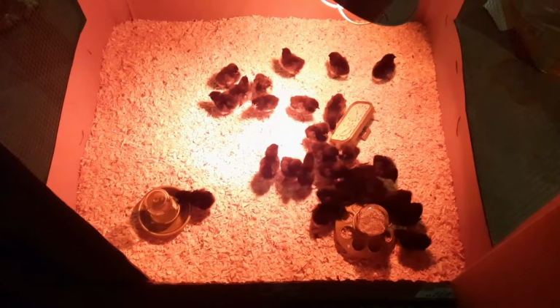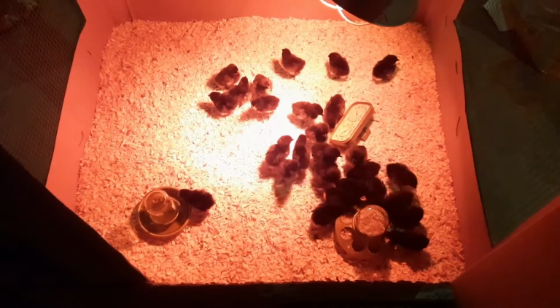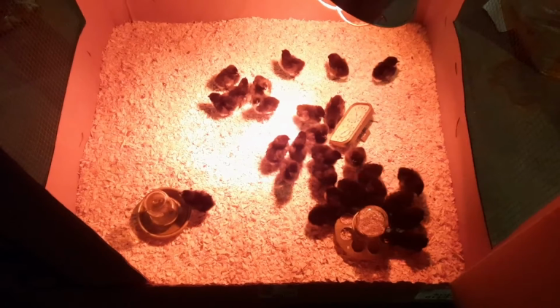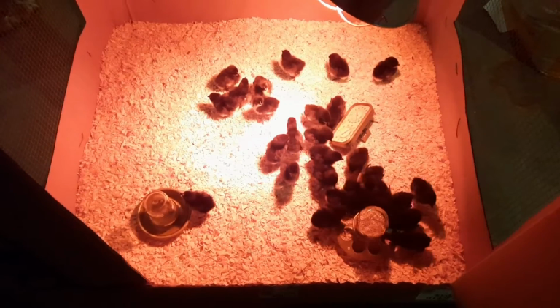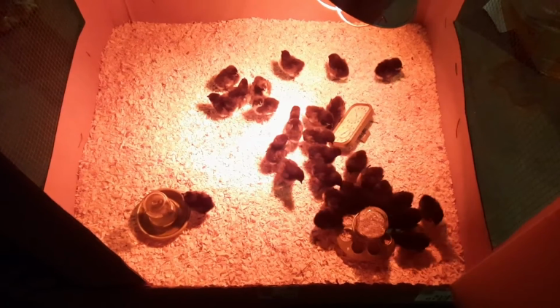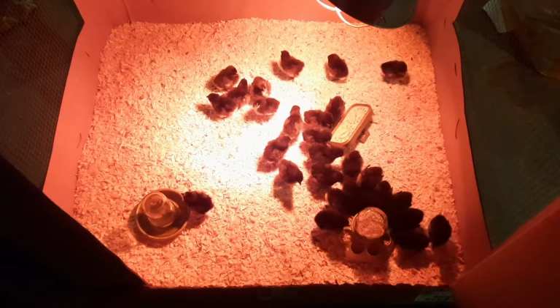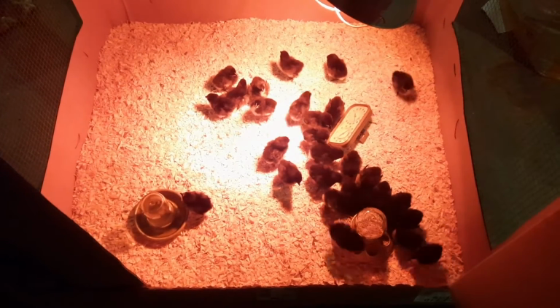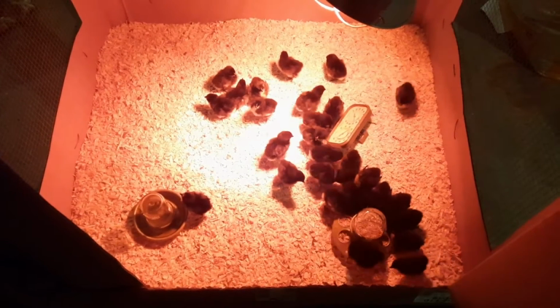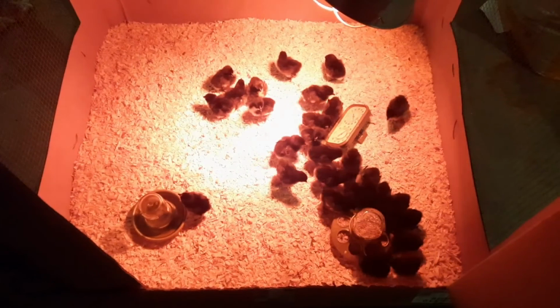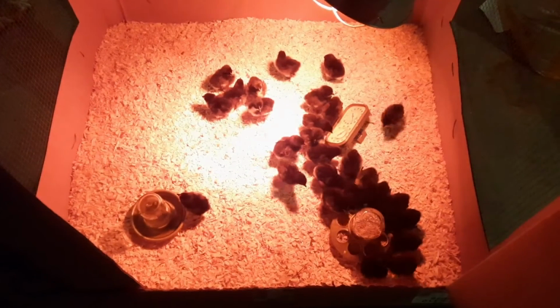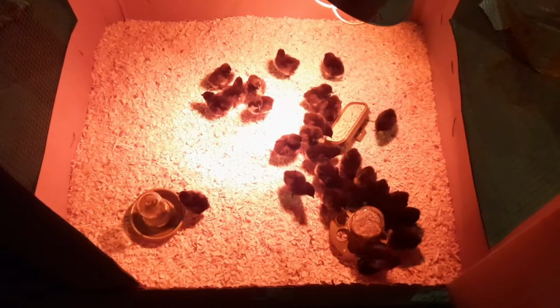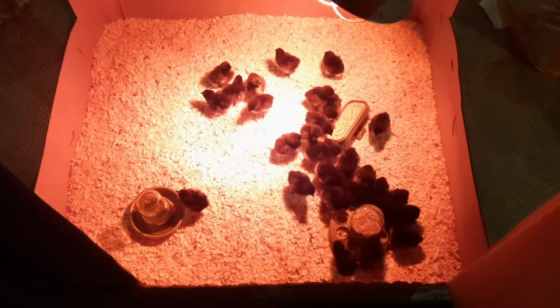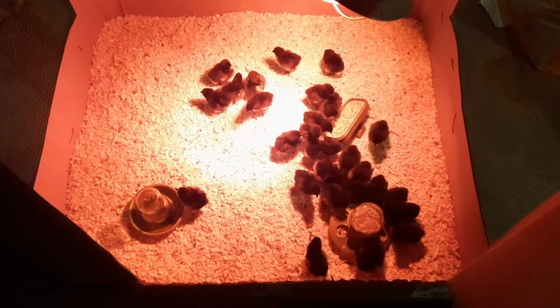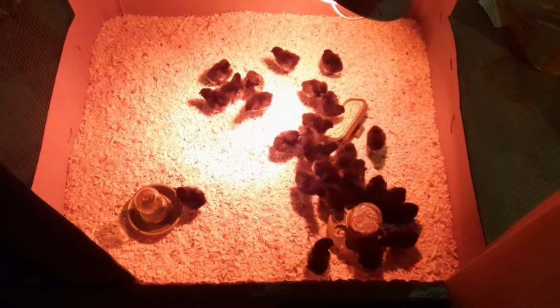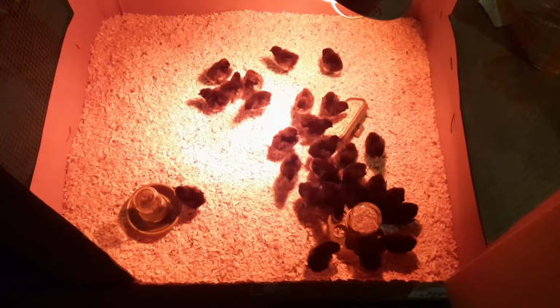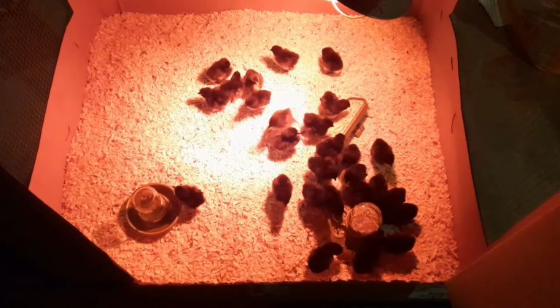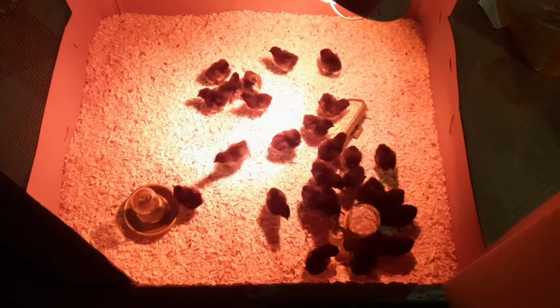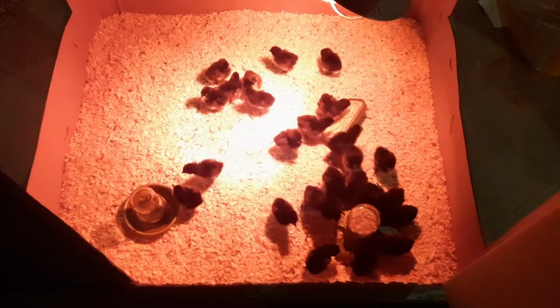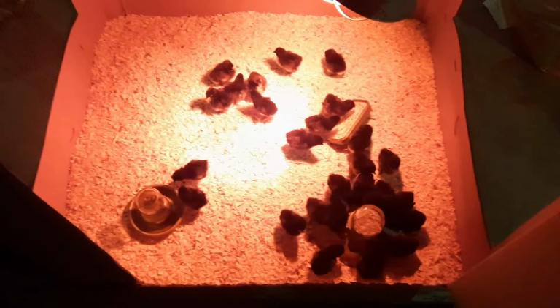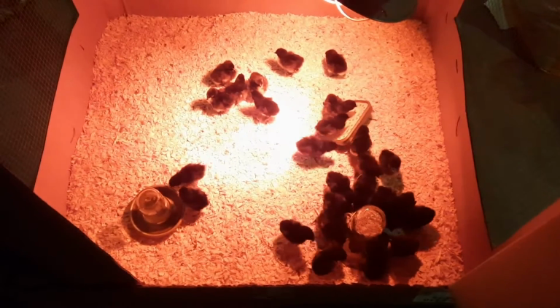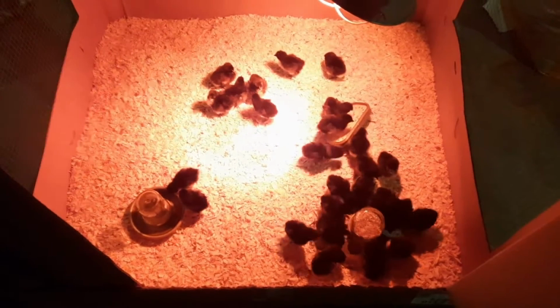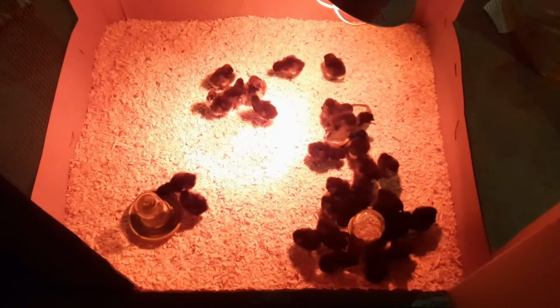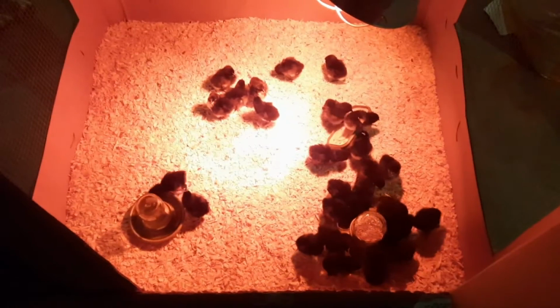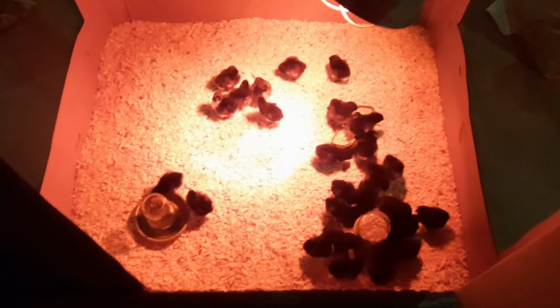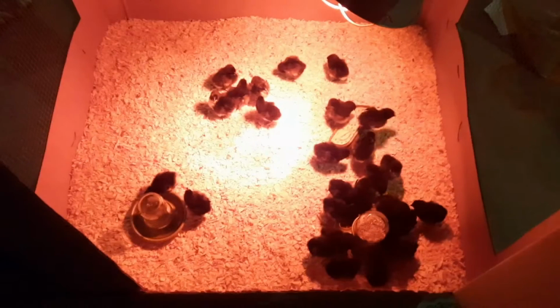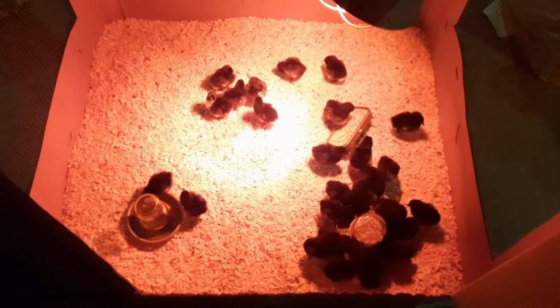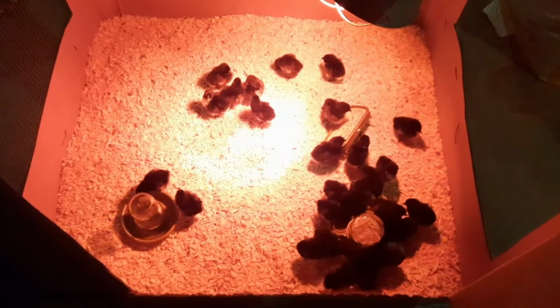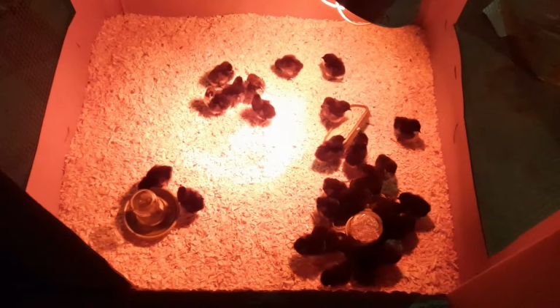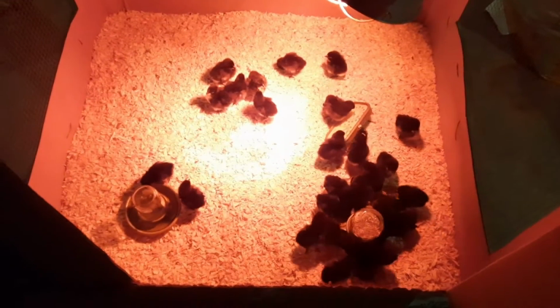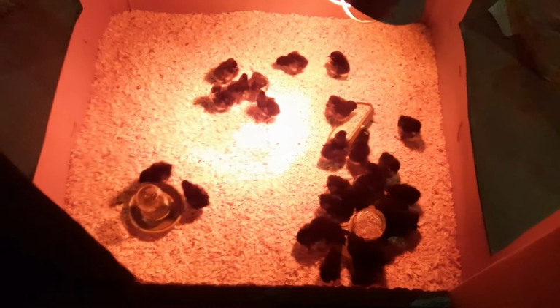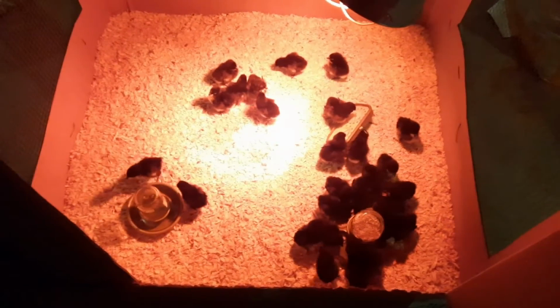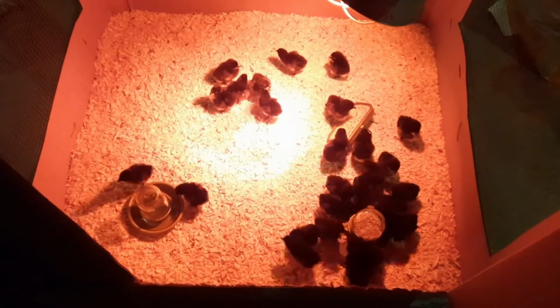25 plus 2. 25? Yeah, 20 females, 5 males. So 27.